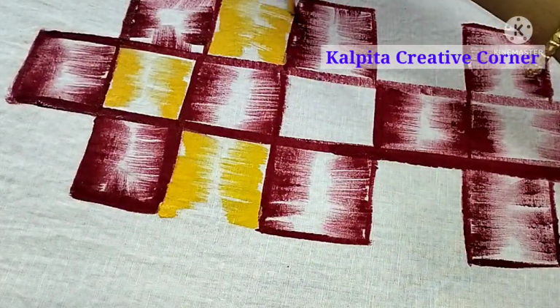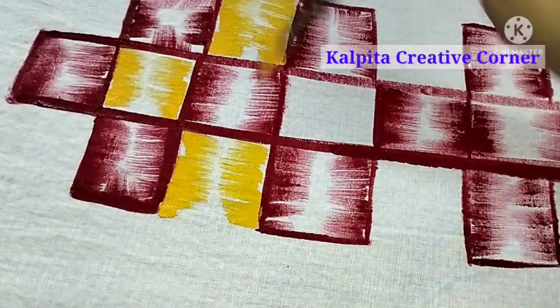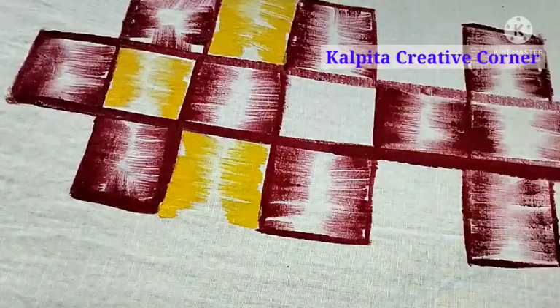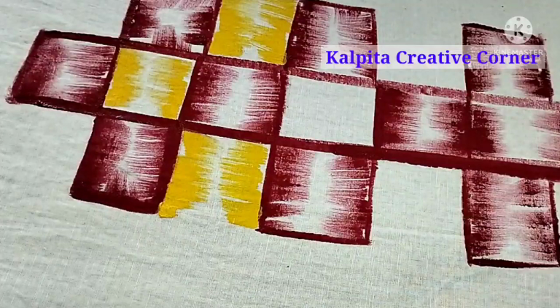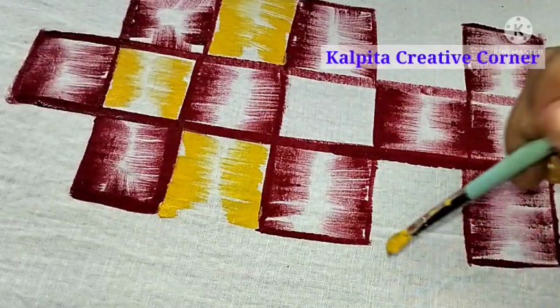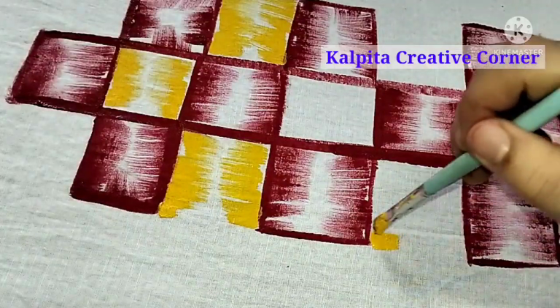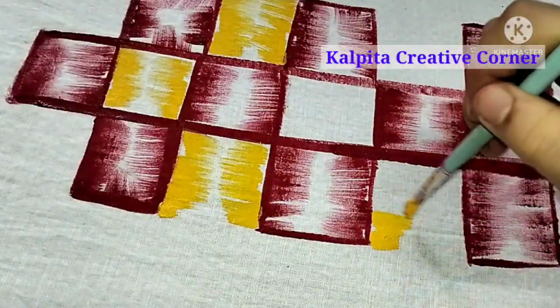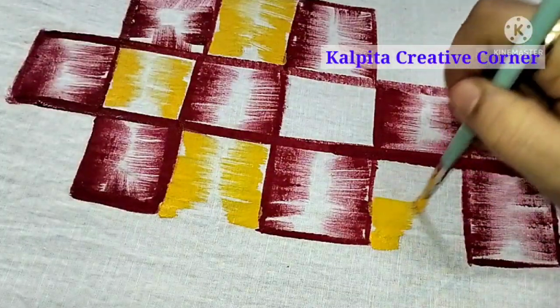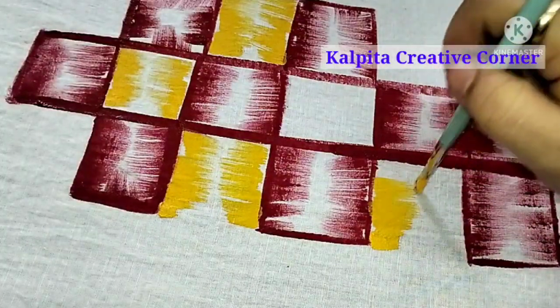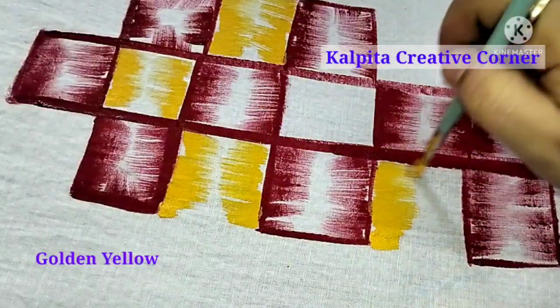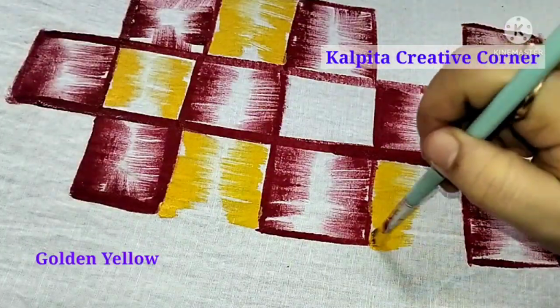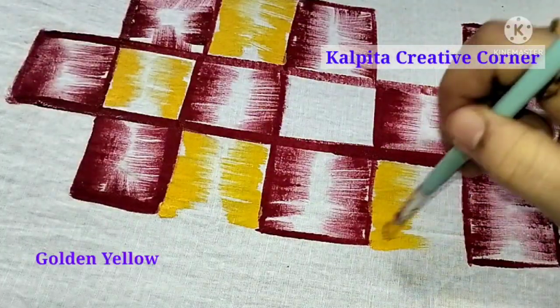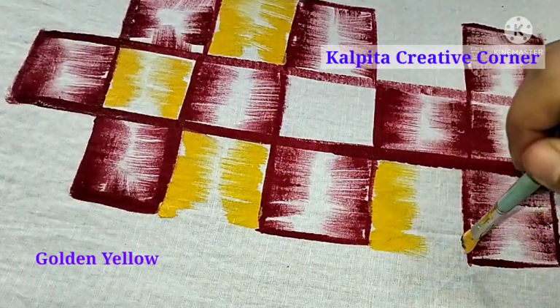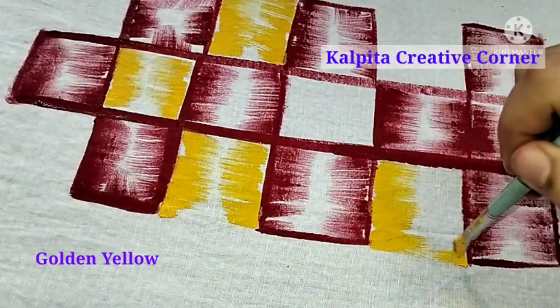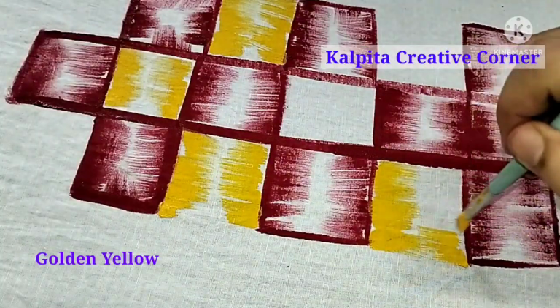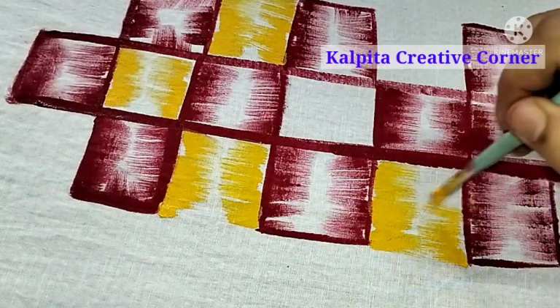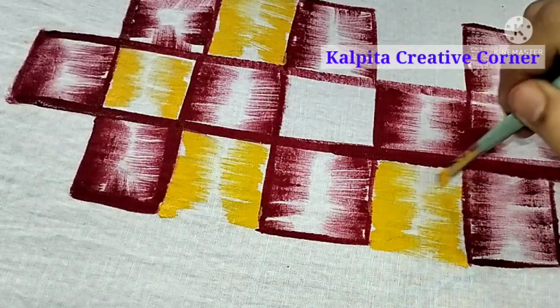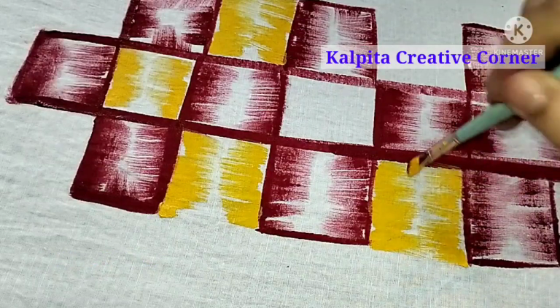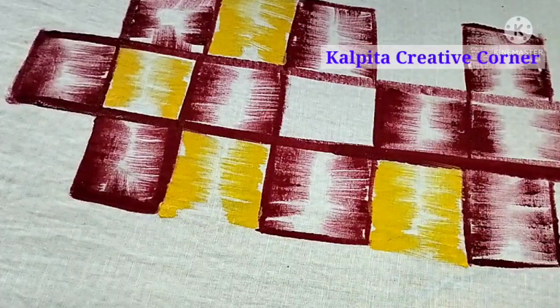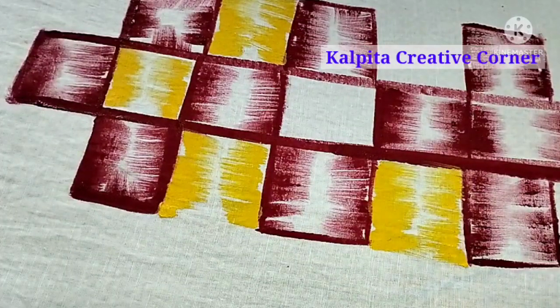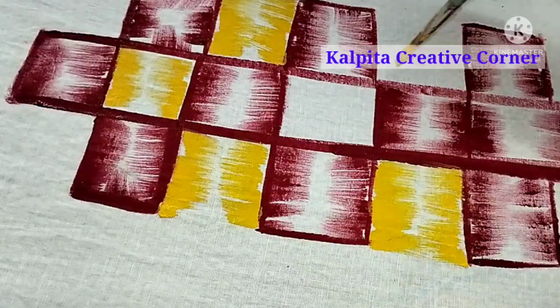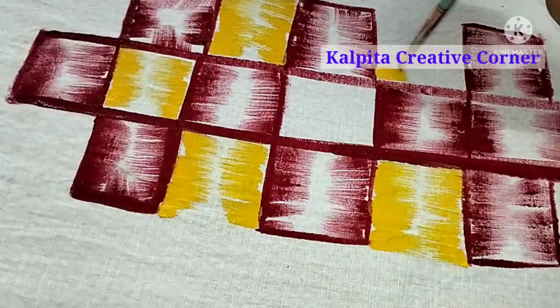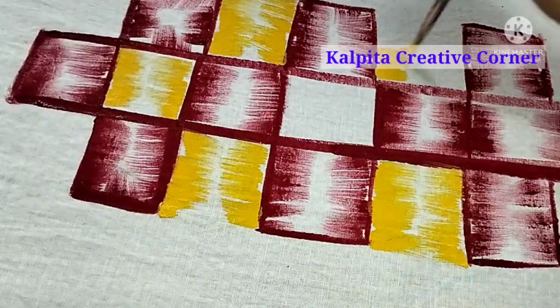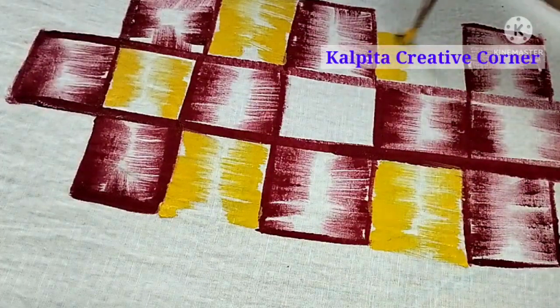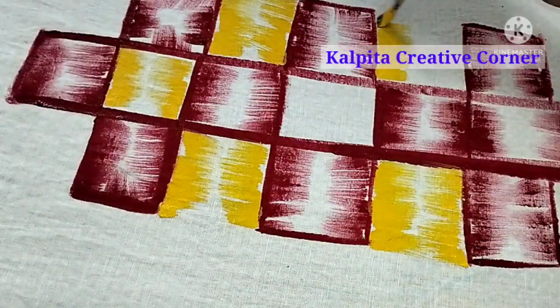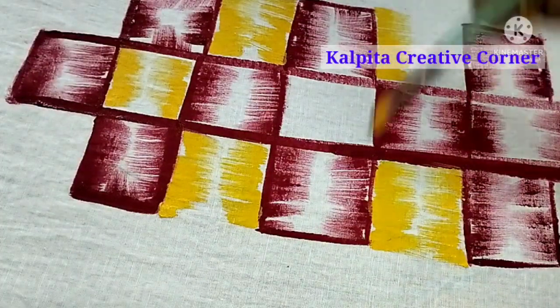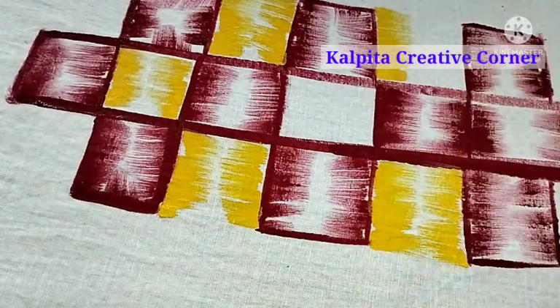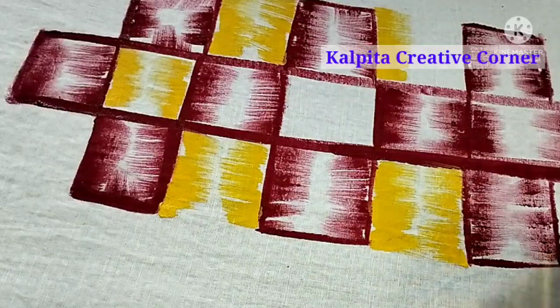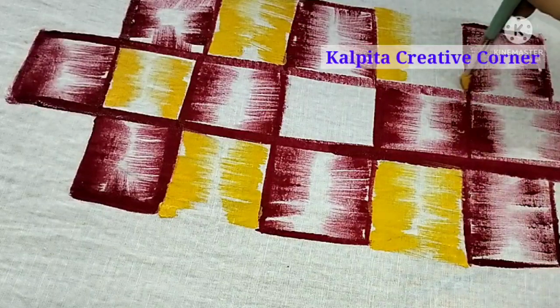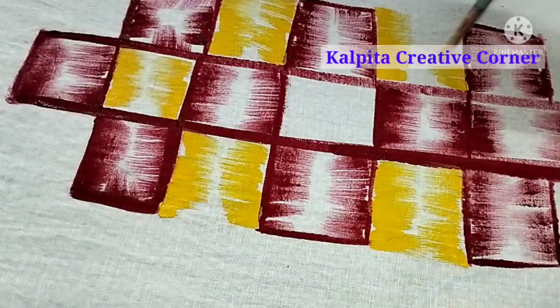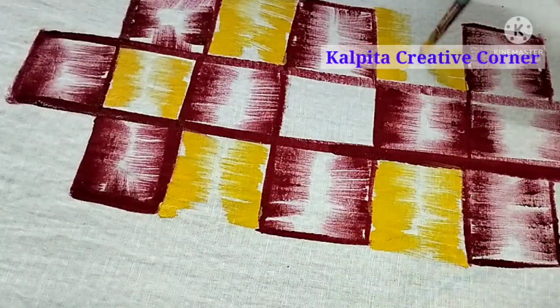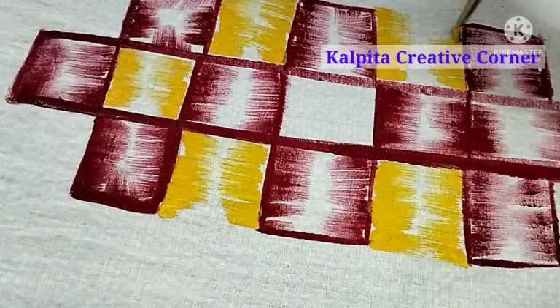I will apply the final look and this is a sign of golden yellow color. I will show this bright look.